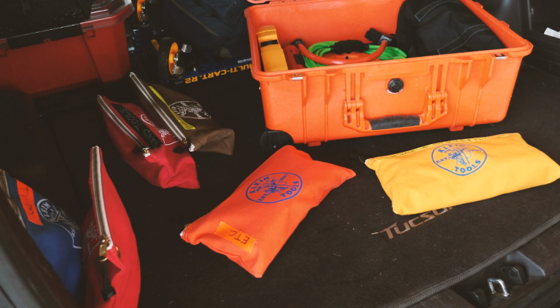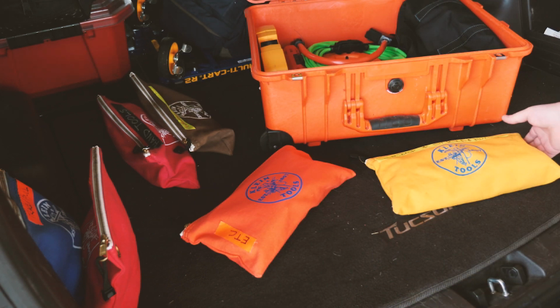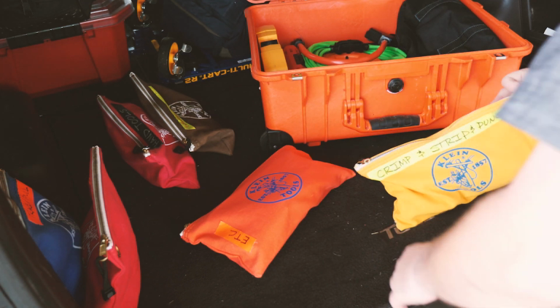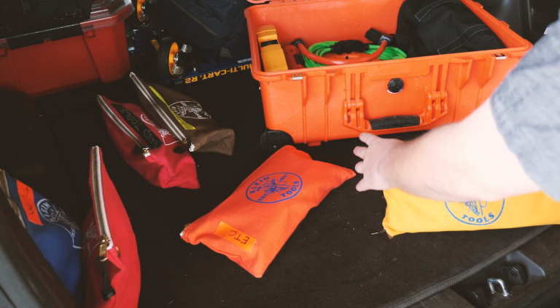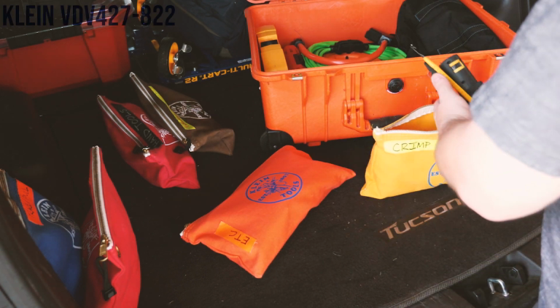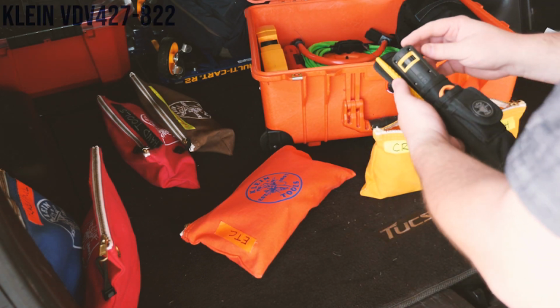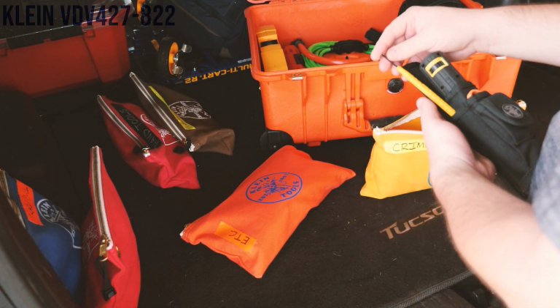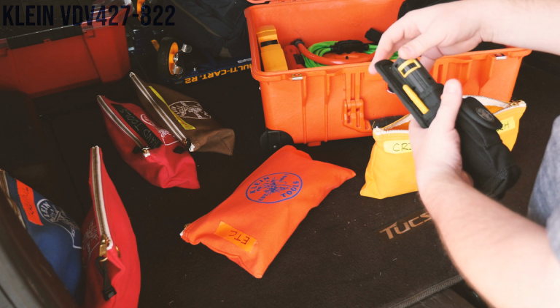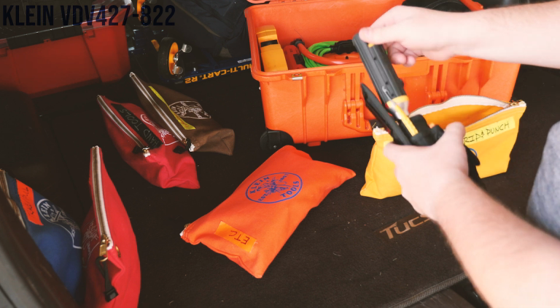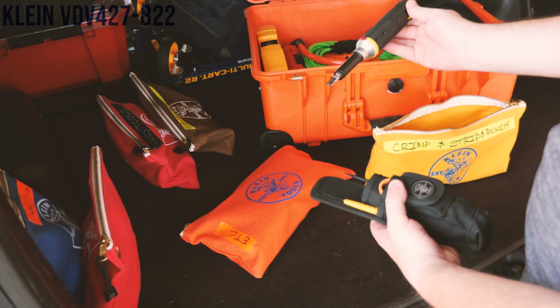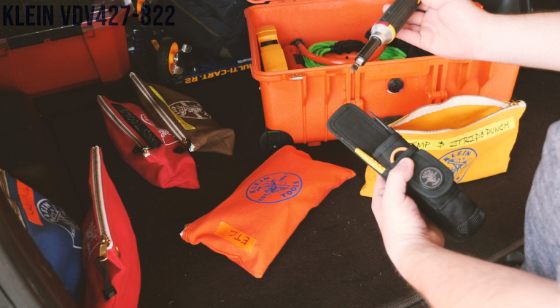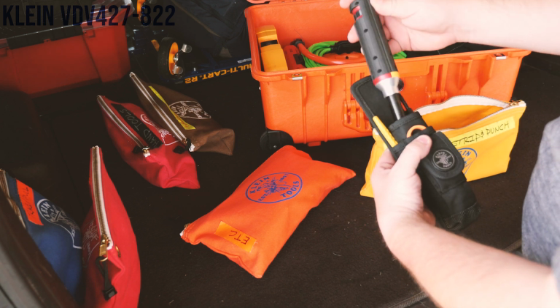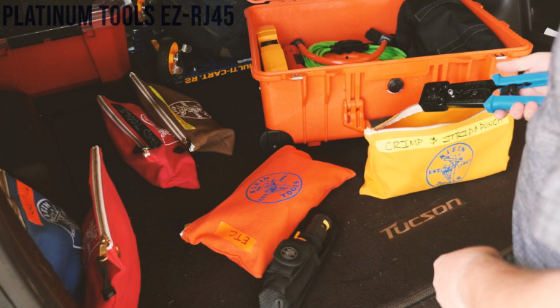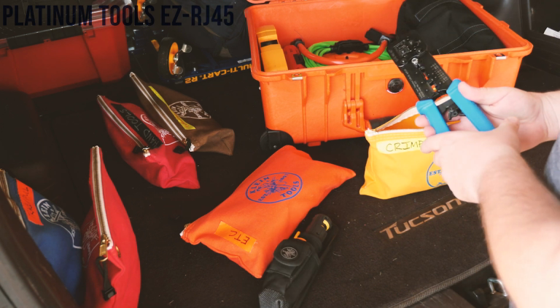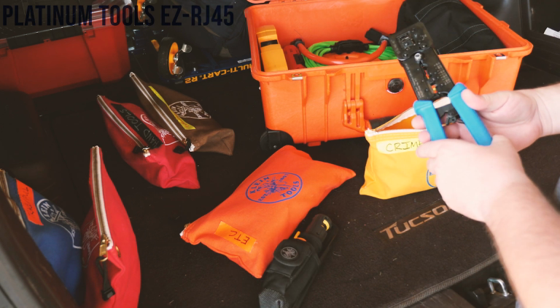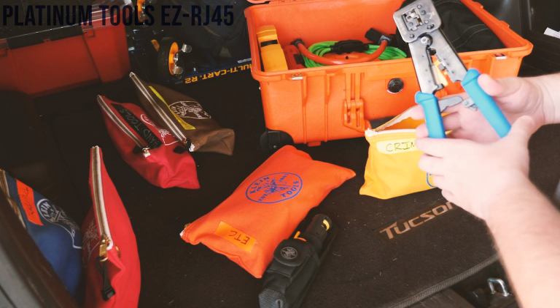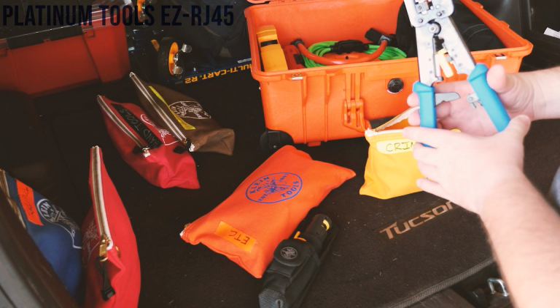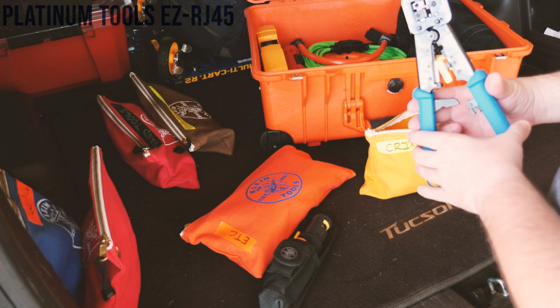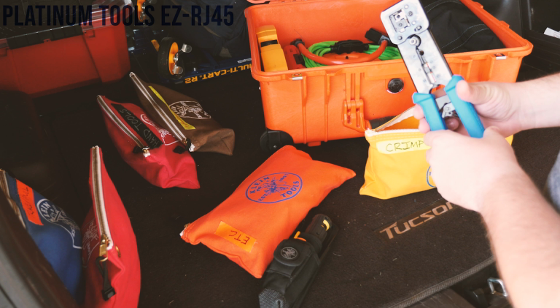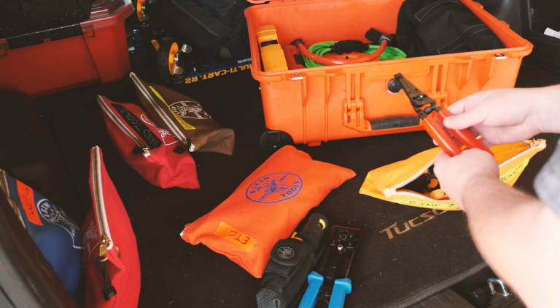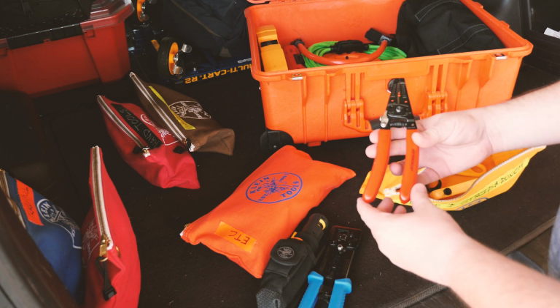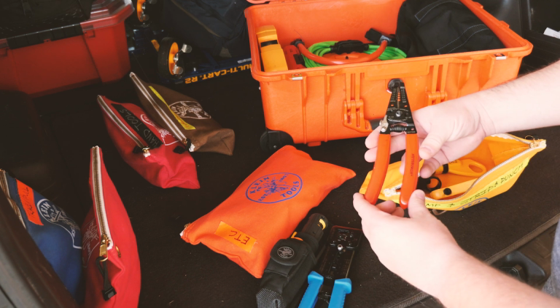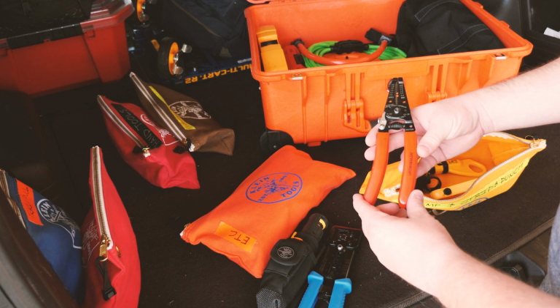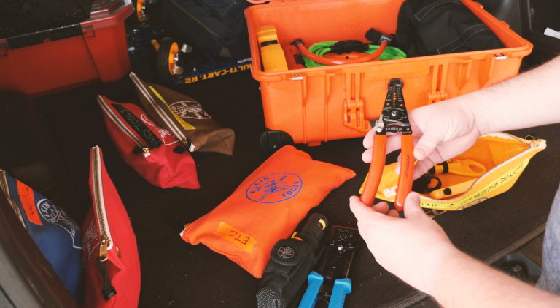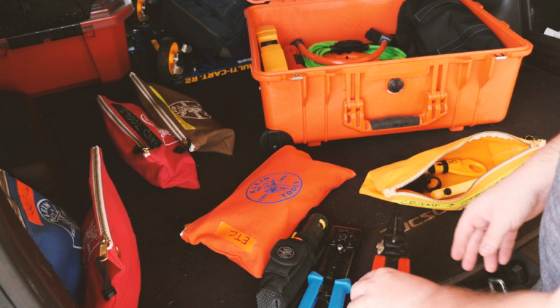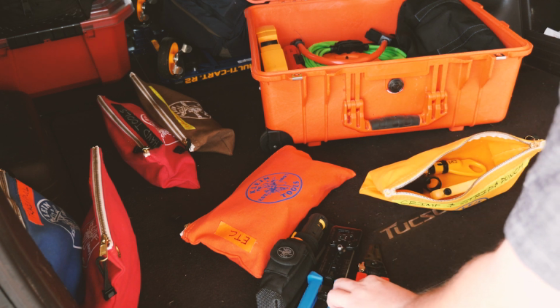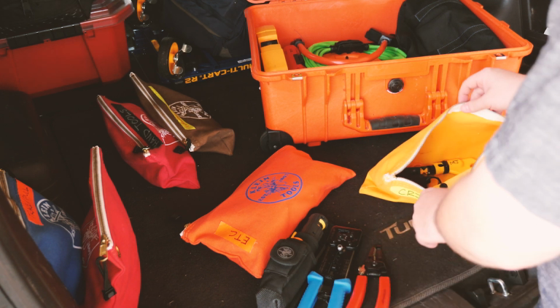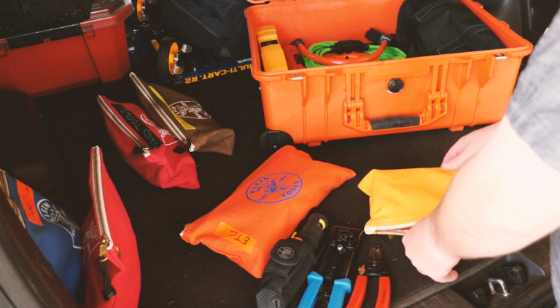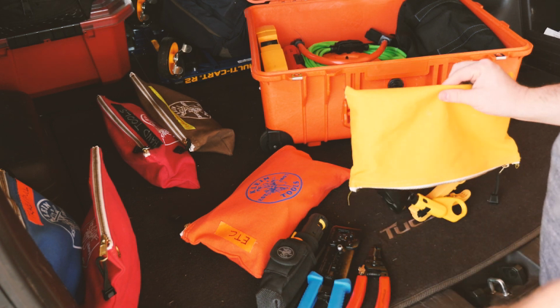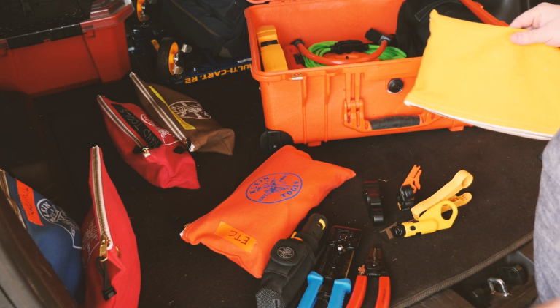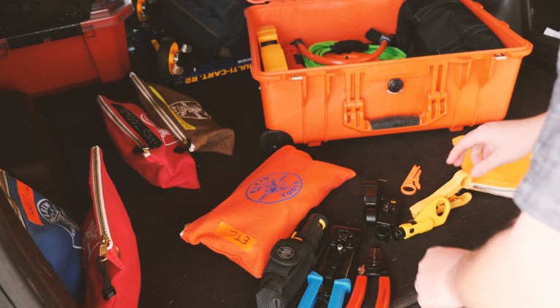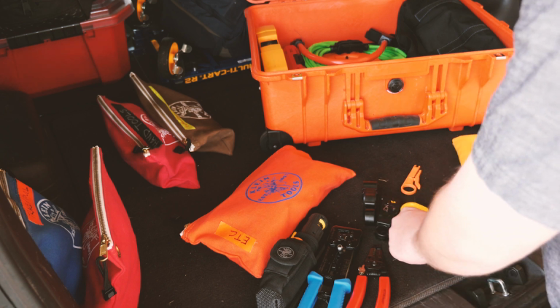Now let's look at the crimp, strip, and punch. I keep the Klein Punch Down Tool with all the accessories. Got the easy style RJ45 crimper, a good old generic style electrical pliers, and then some different strippers.